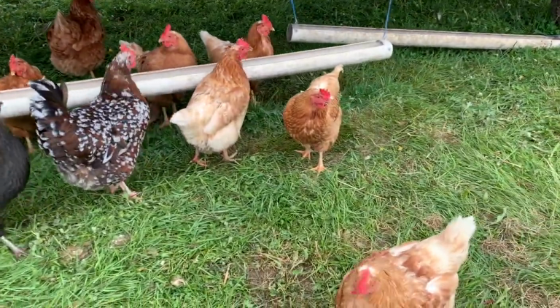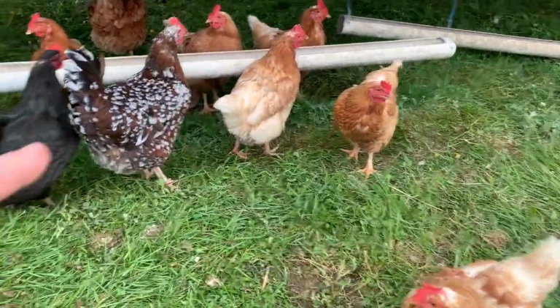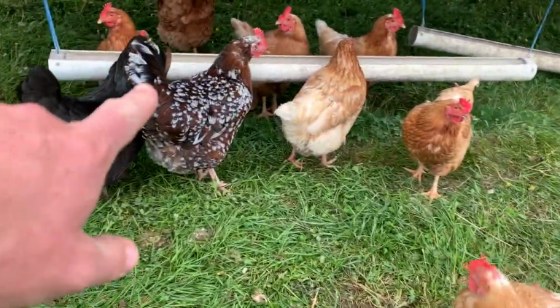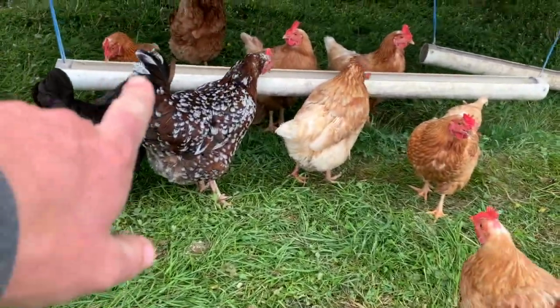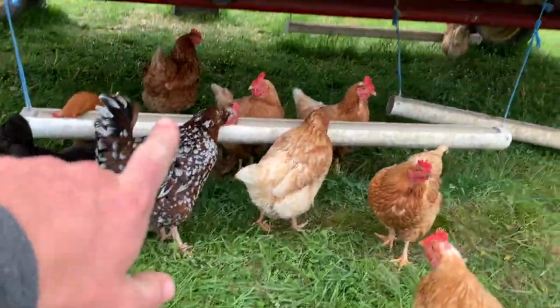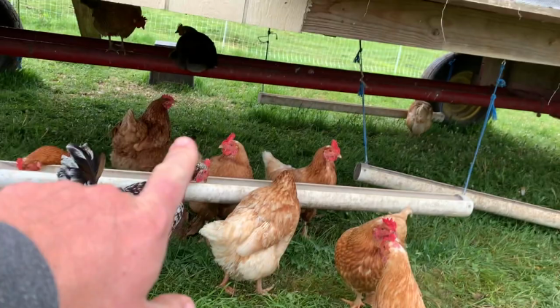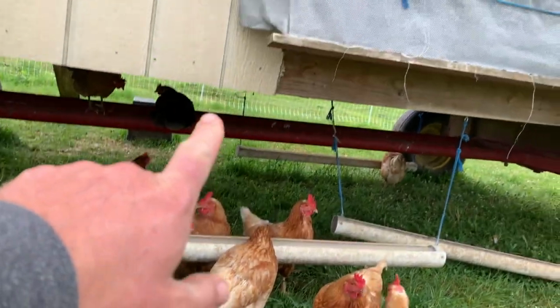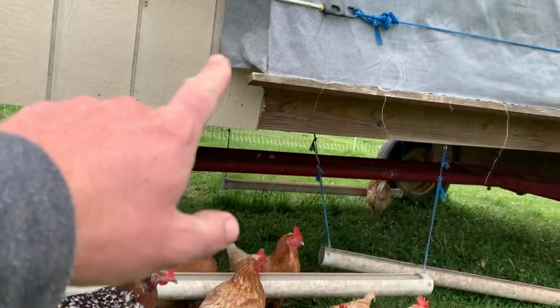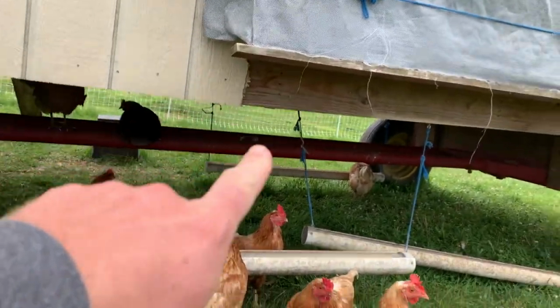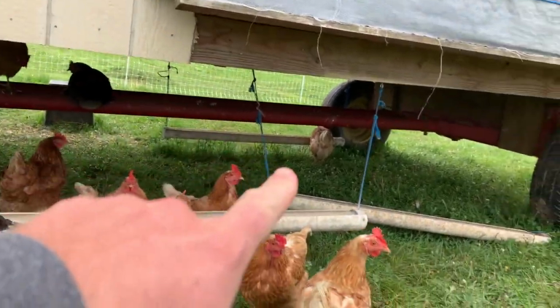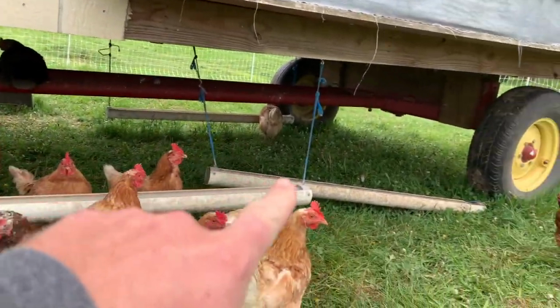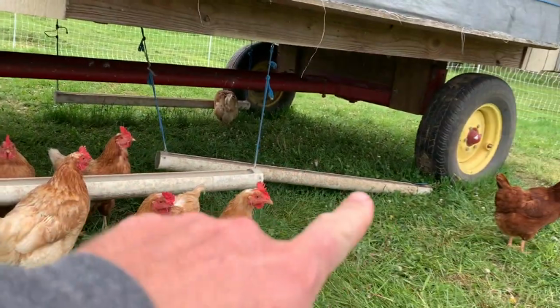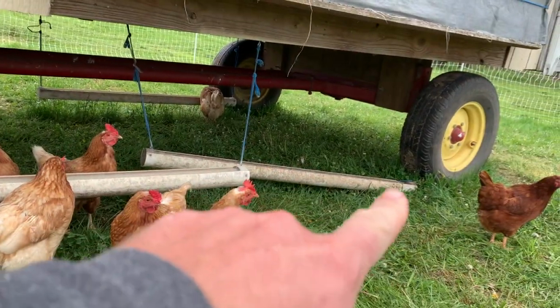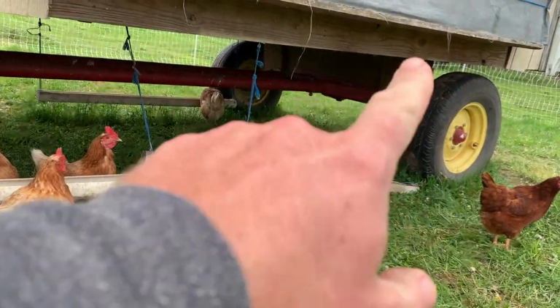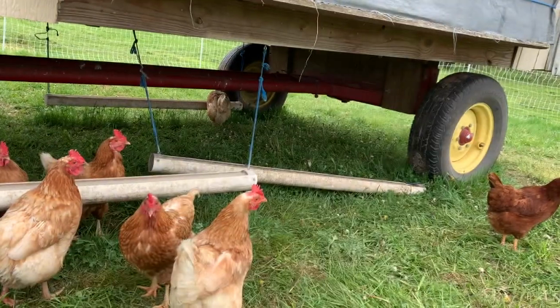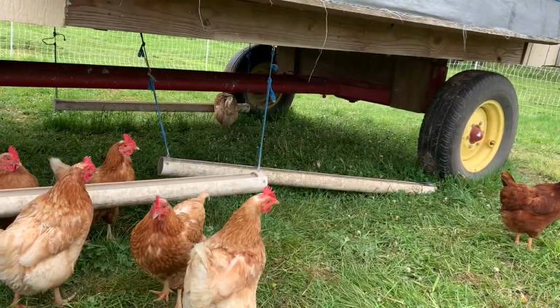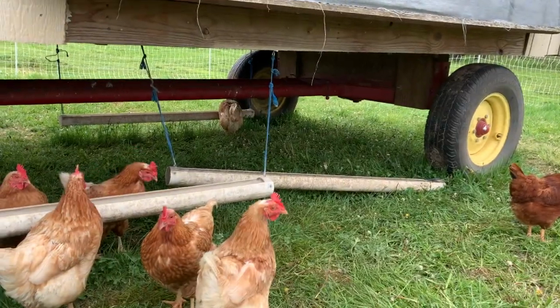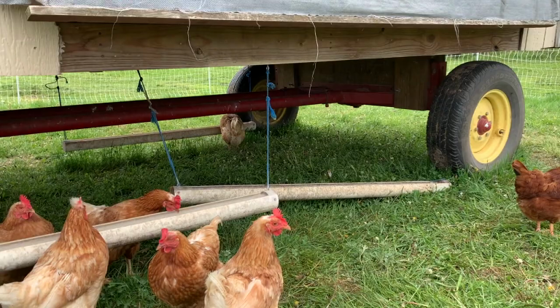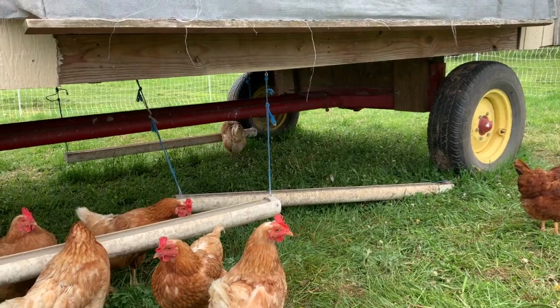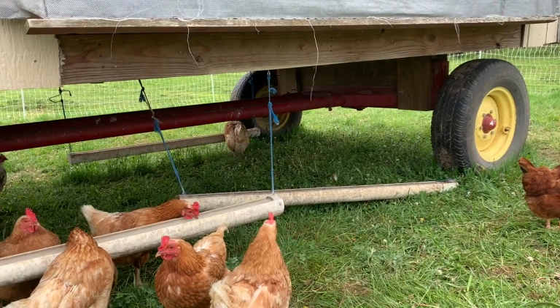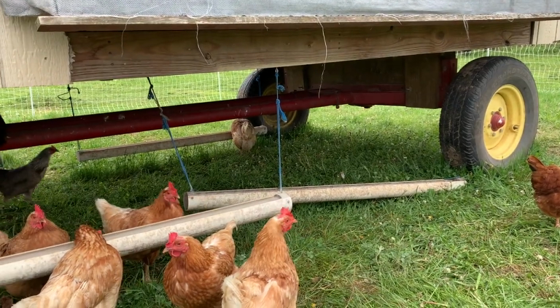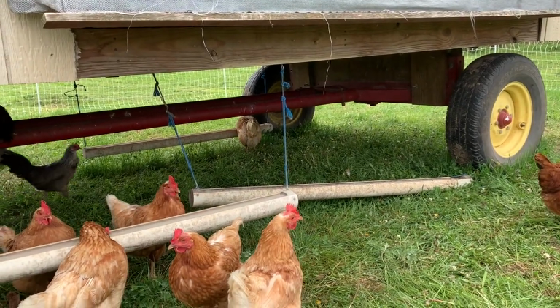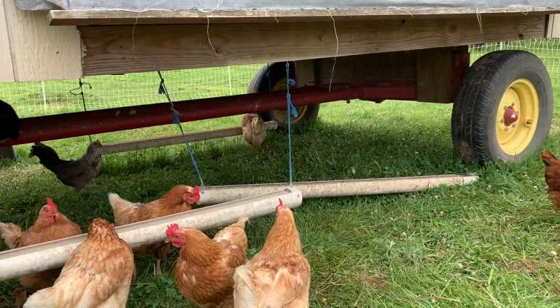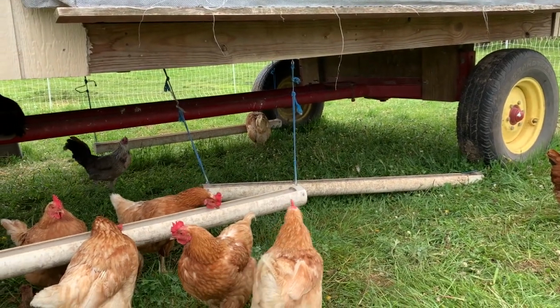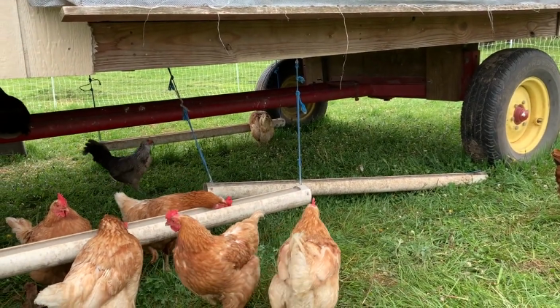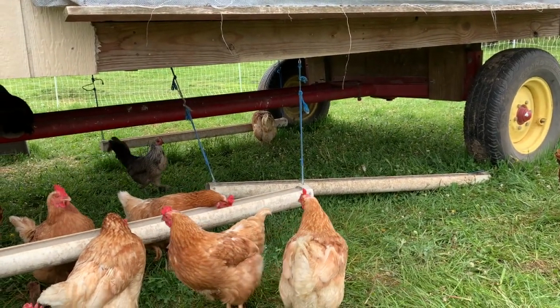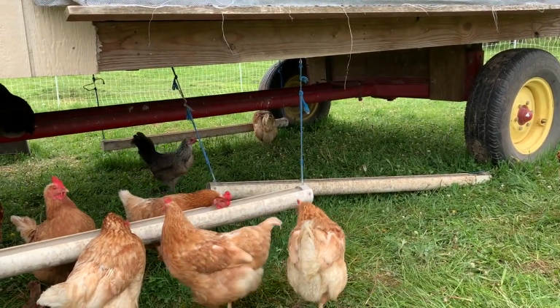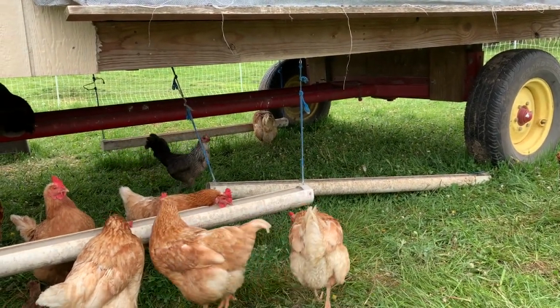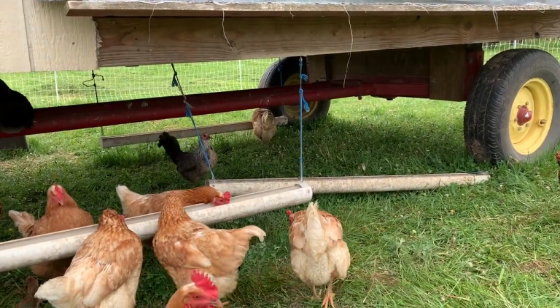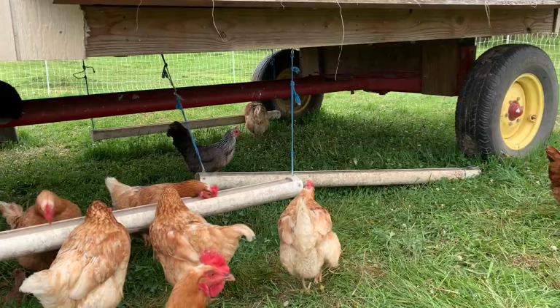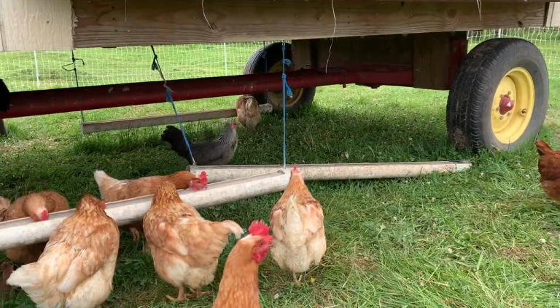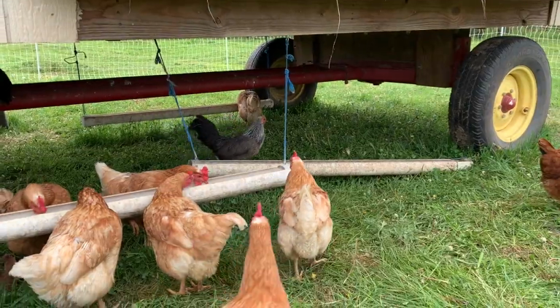We hang some feeders underneath the coop, but the string on one broke, so that's a to-do list item. If I can't just tie it back up, I need to go get a new string — it's just one of those things I have to do.